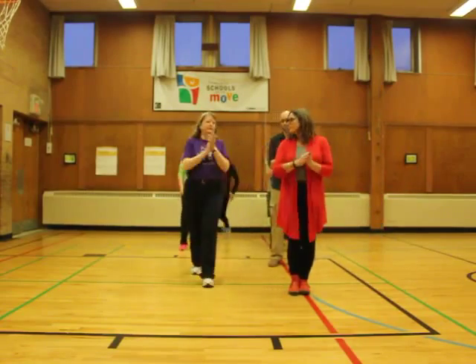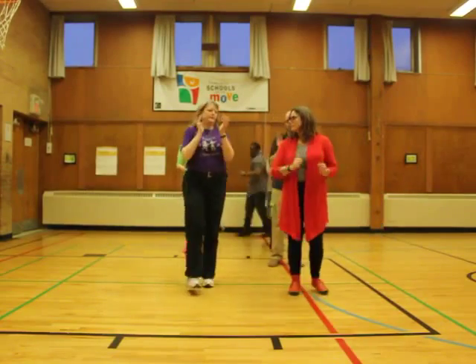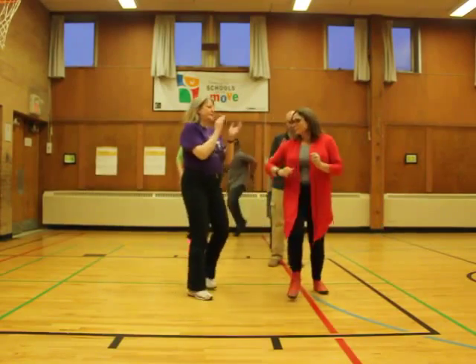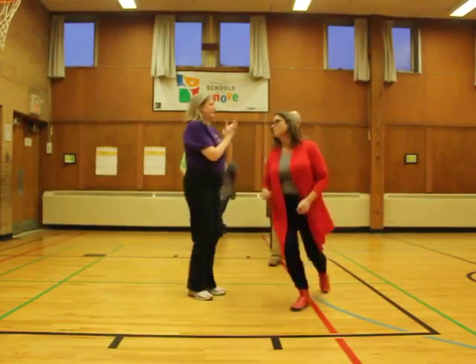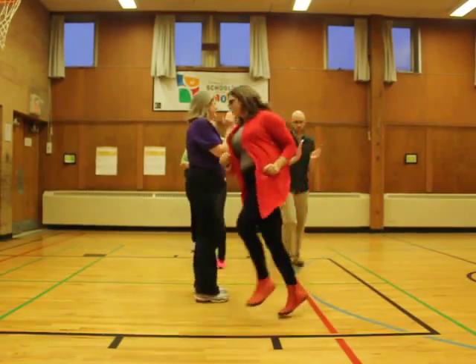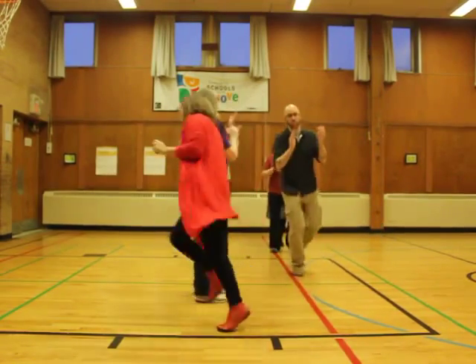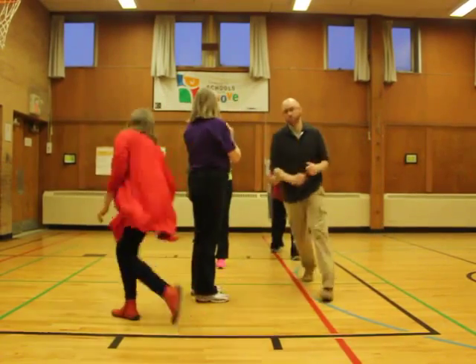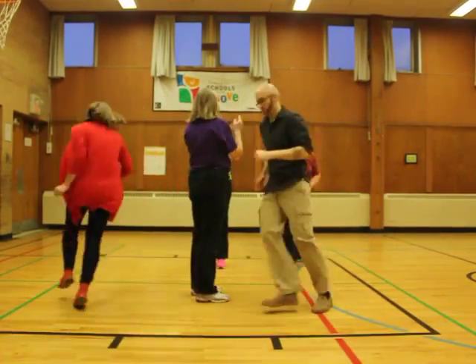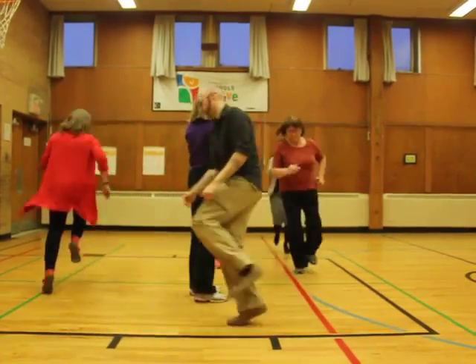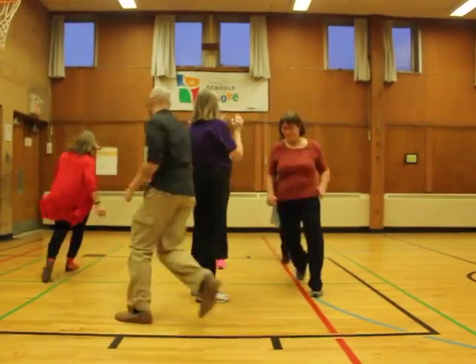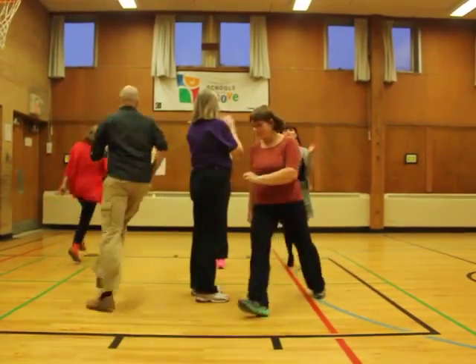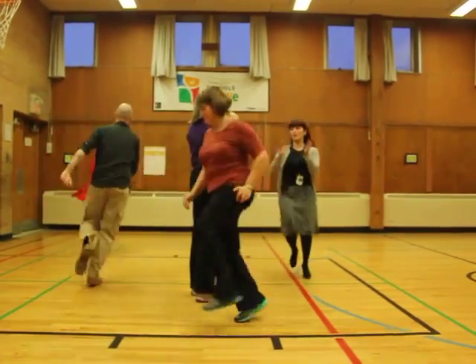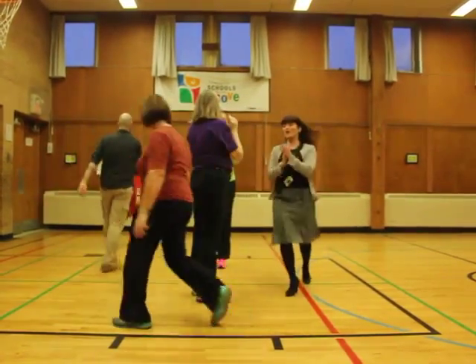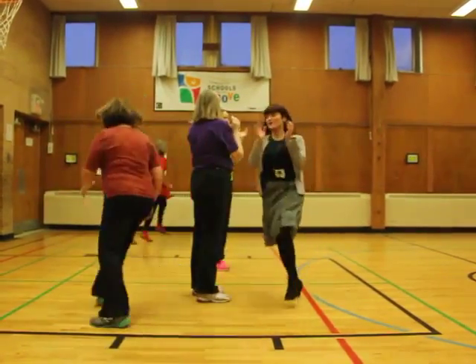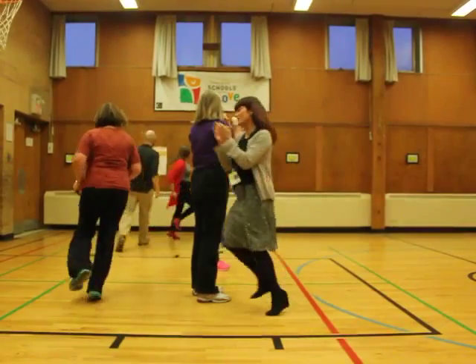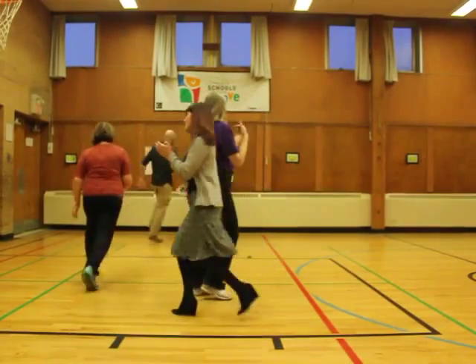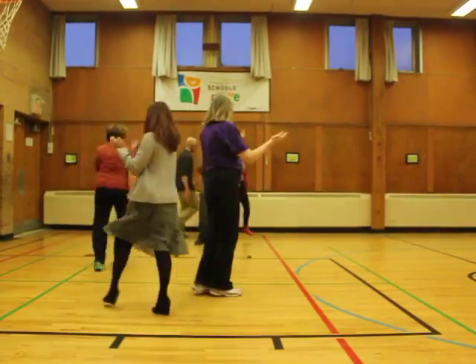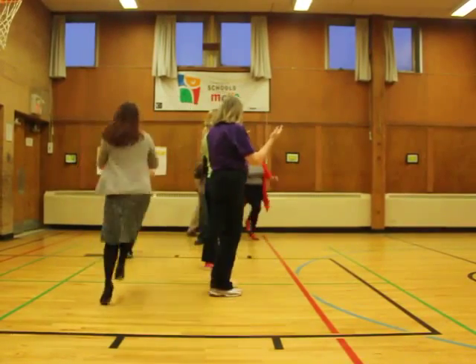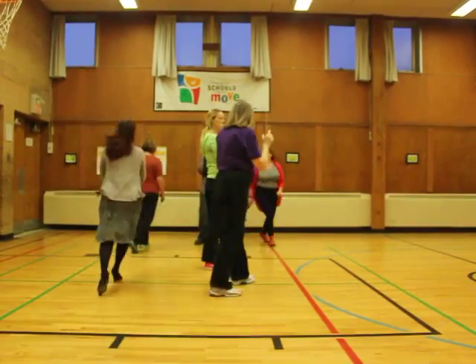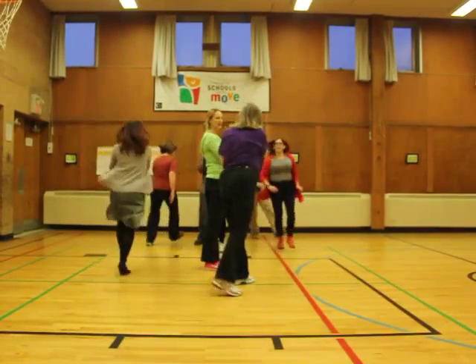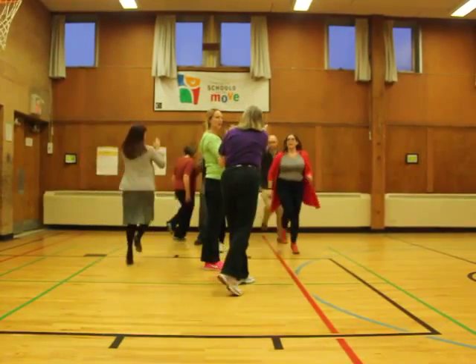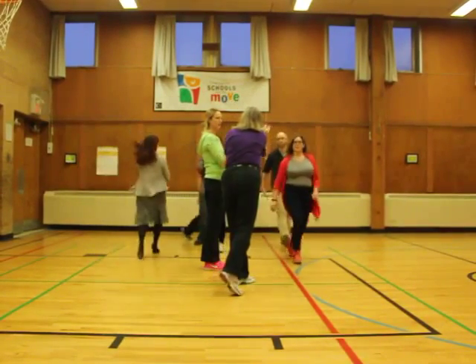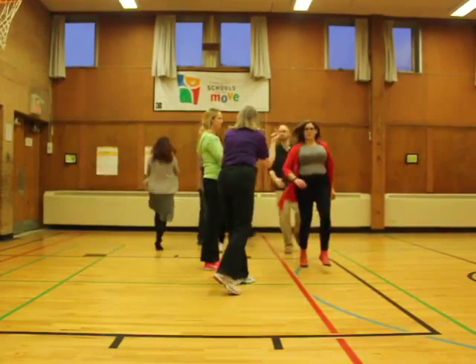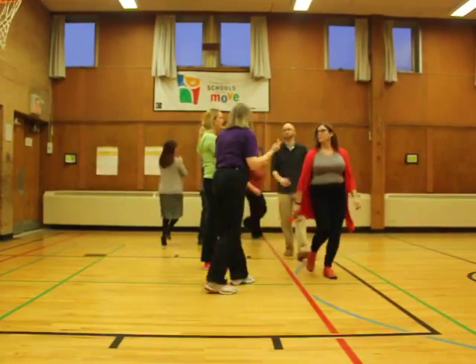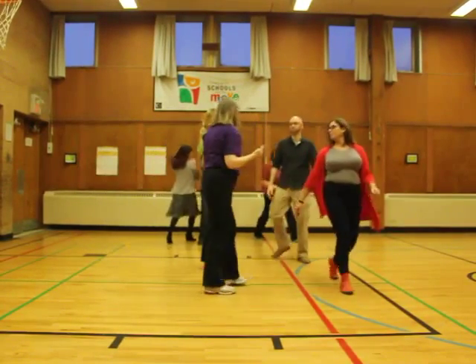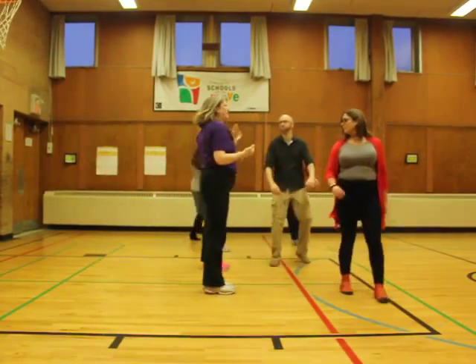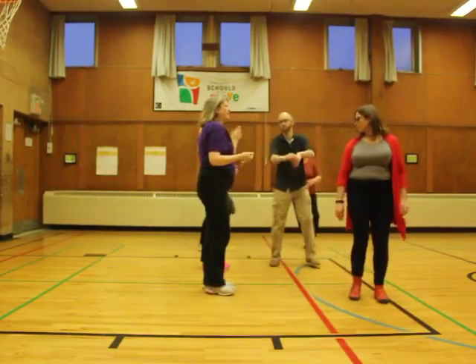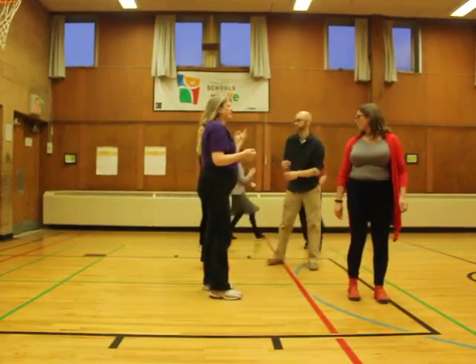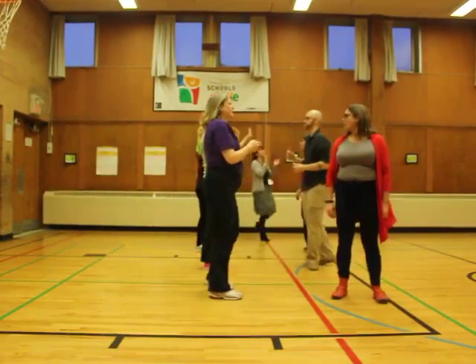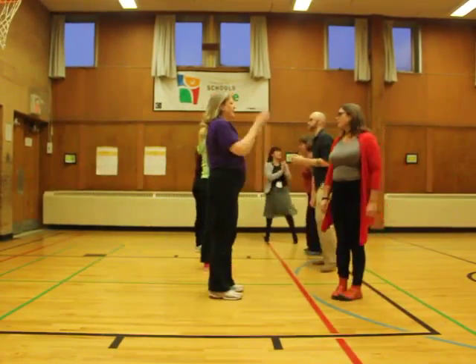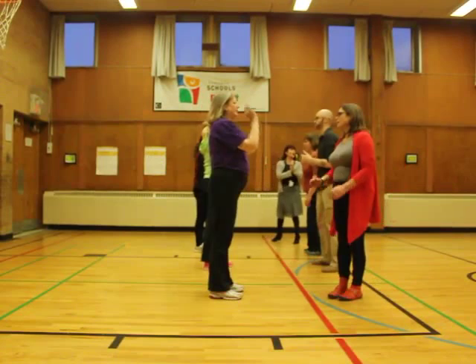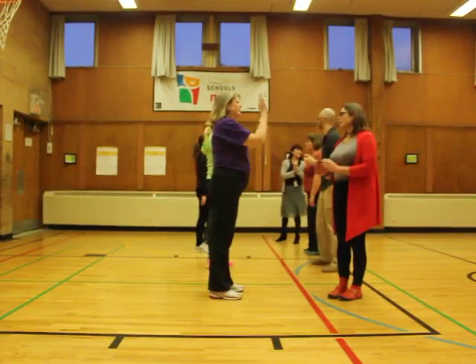Ready? Left line, go. Left, two, three, four, five, six, seven, eight. One, two, three, six, eight. Five, six, seven, eight. Excellent.